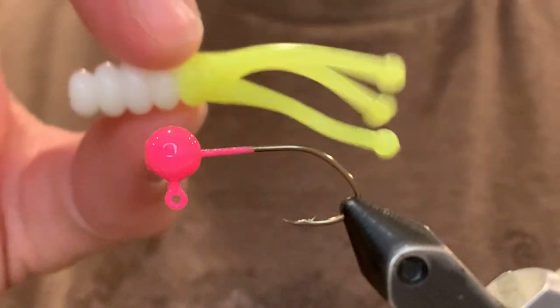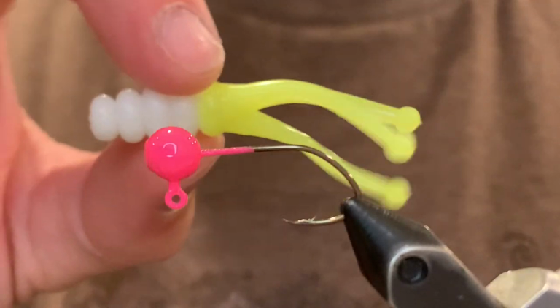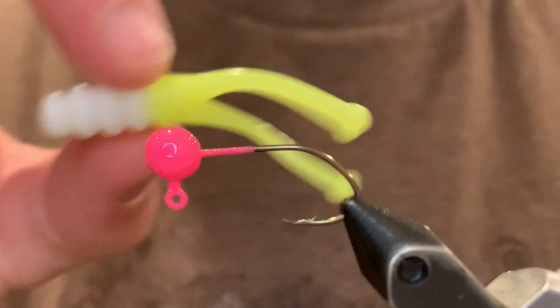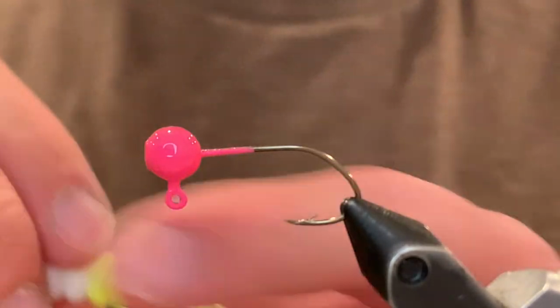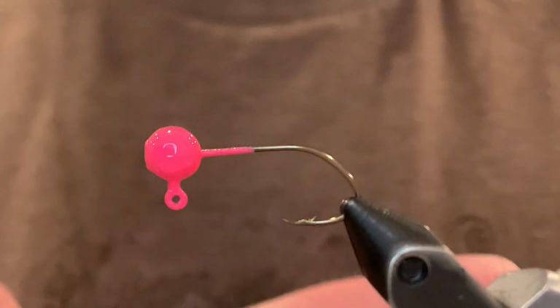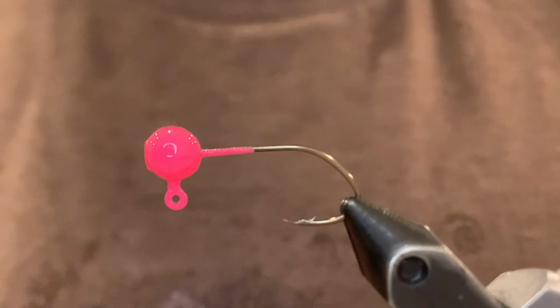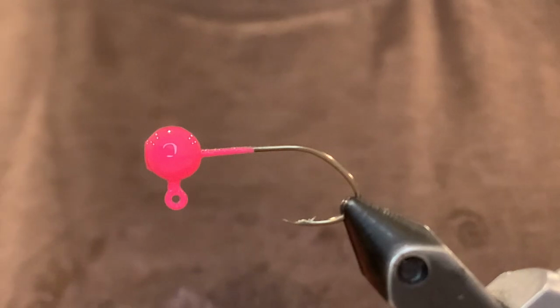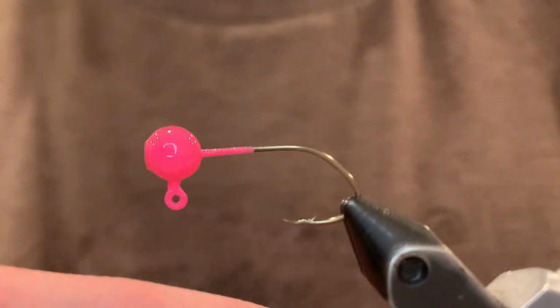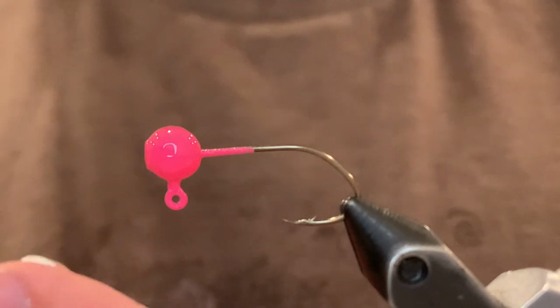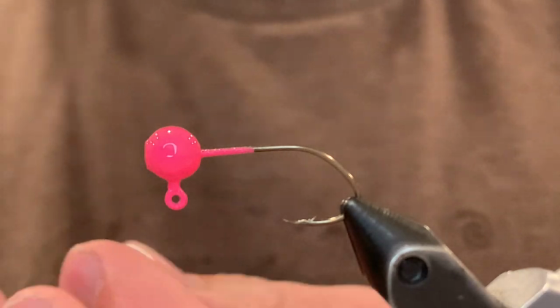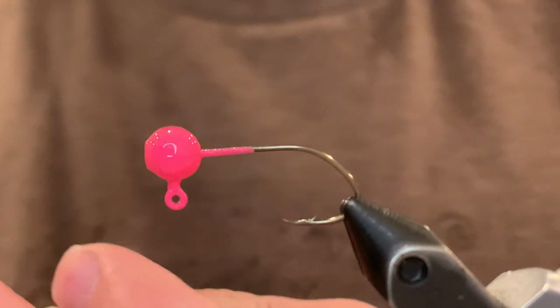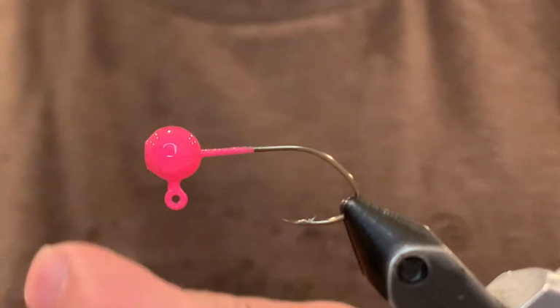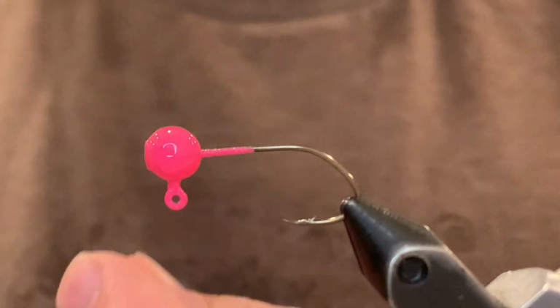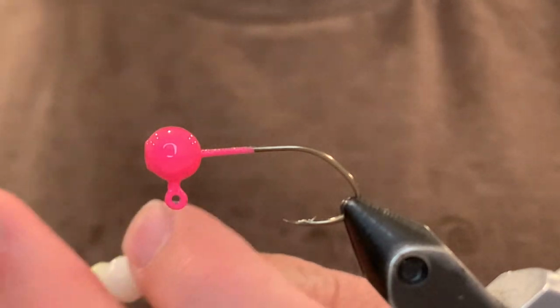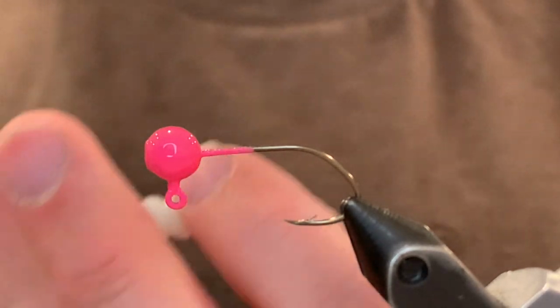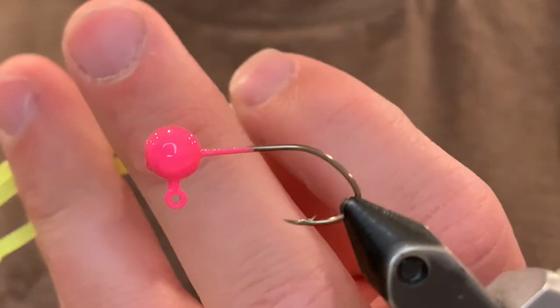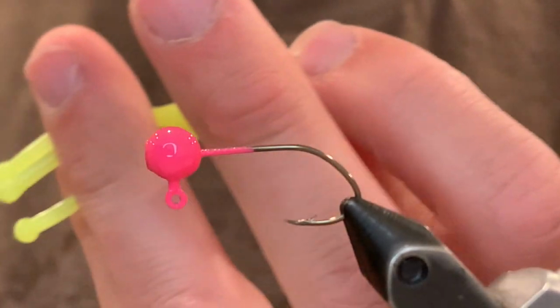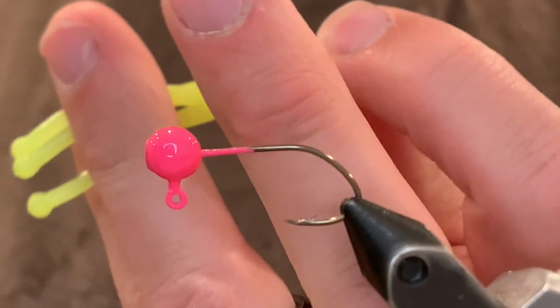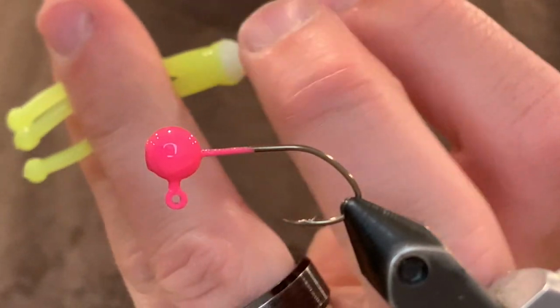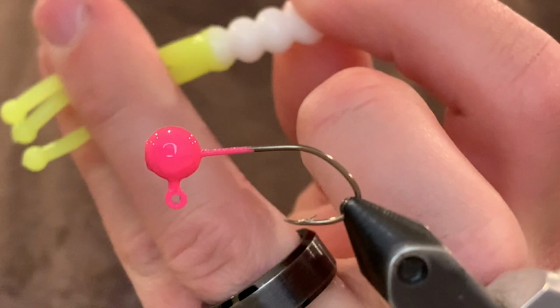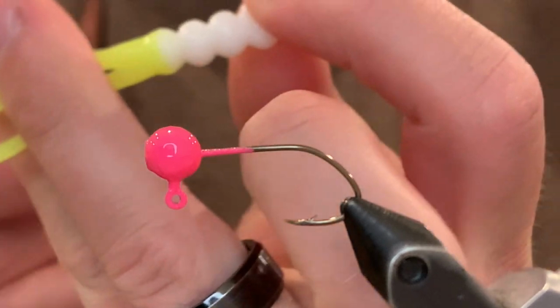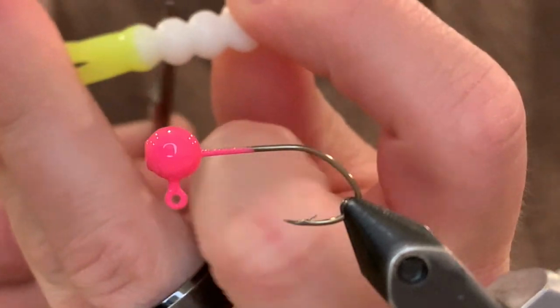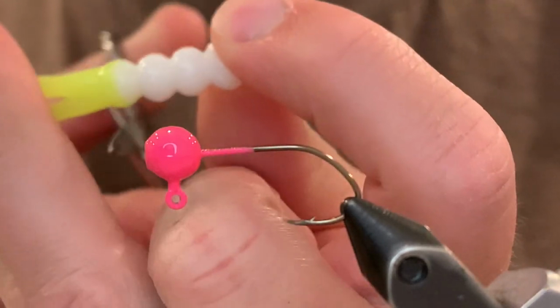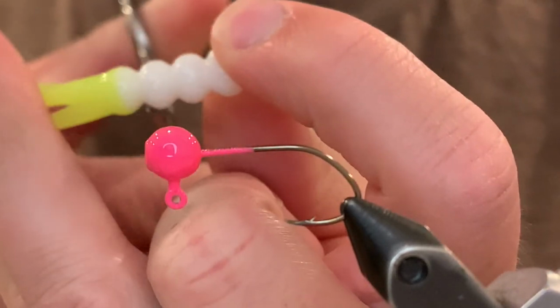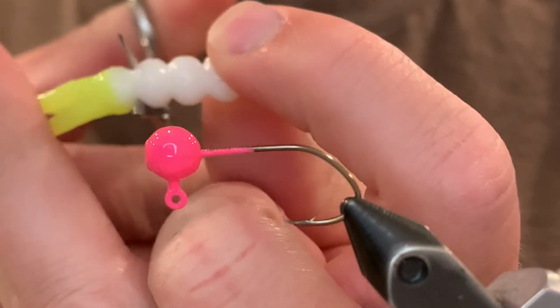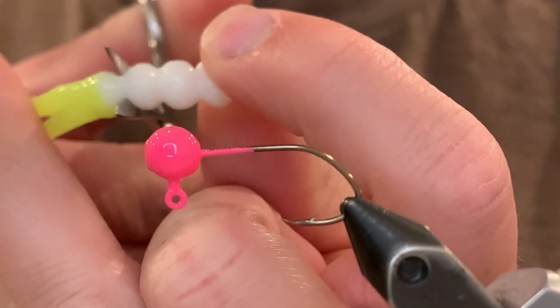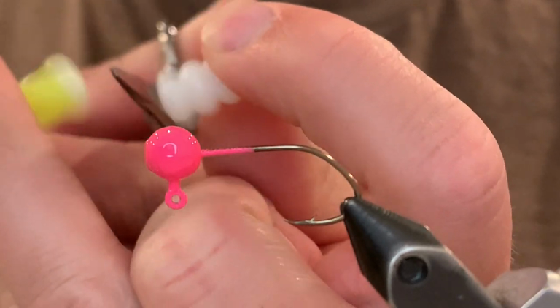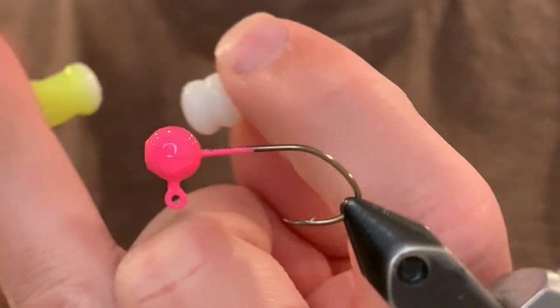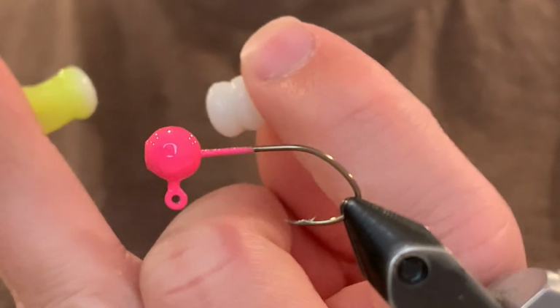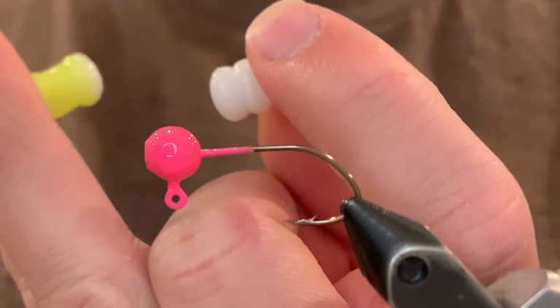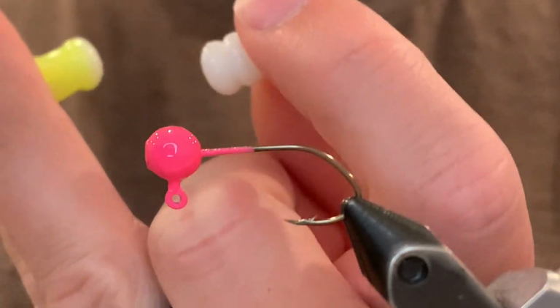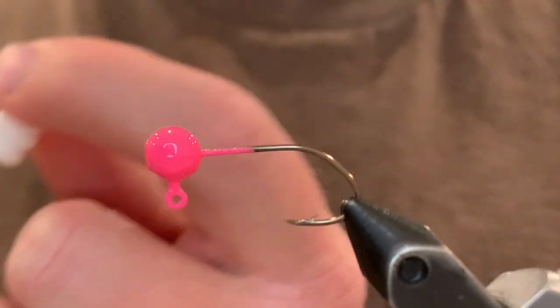I just take that and stretch it out in one hand. The reason I stretch it is you can get a really clean cut. So just cut it right there. As you can see it's super clean.